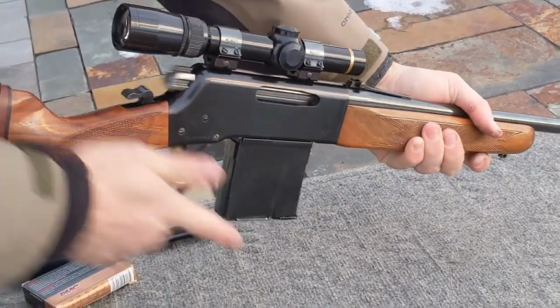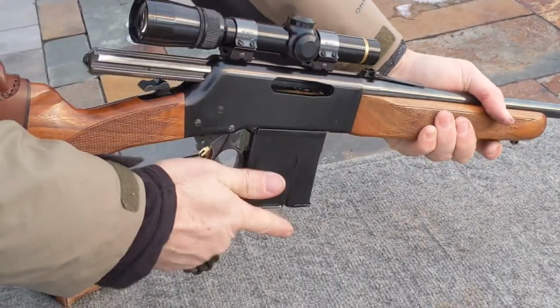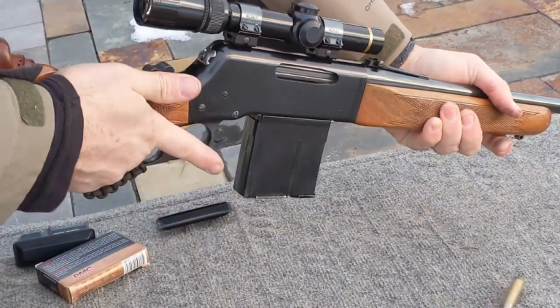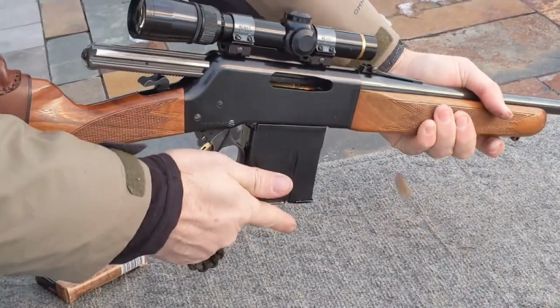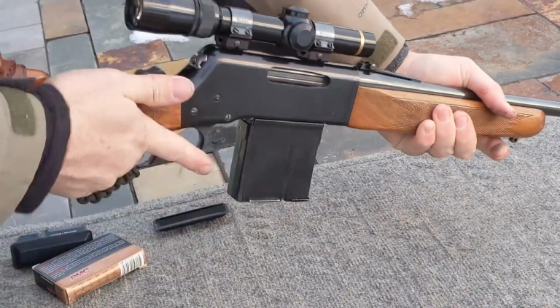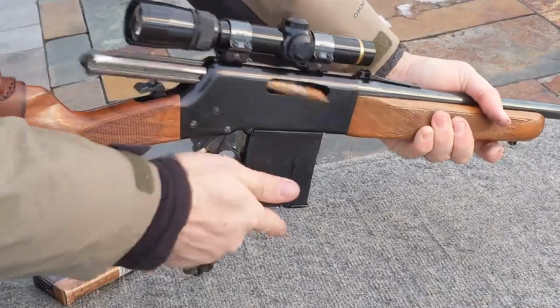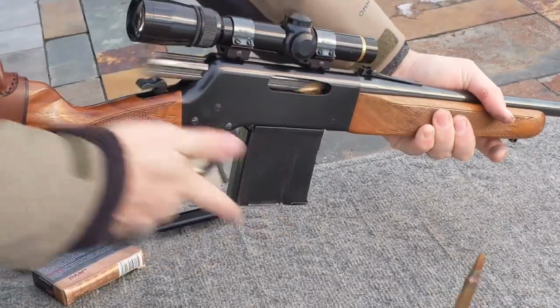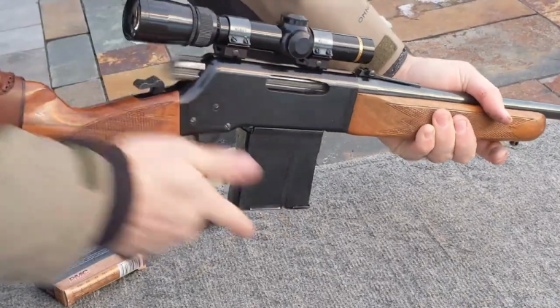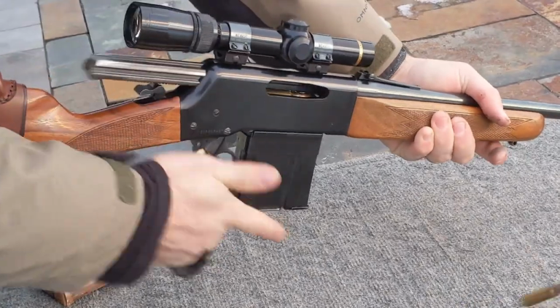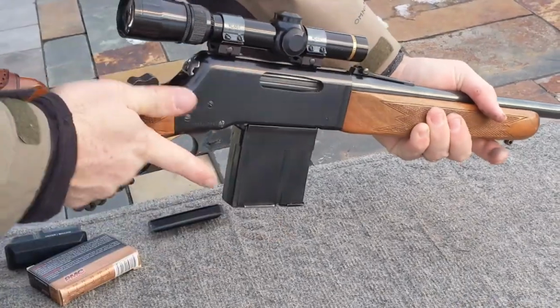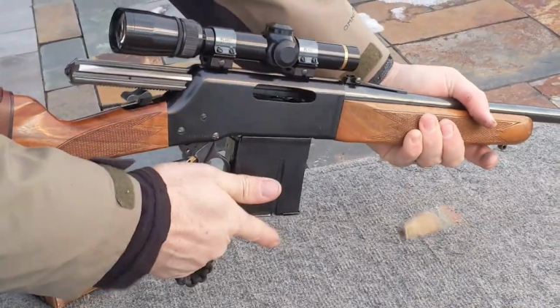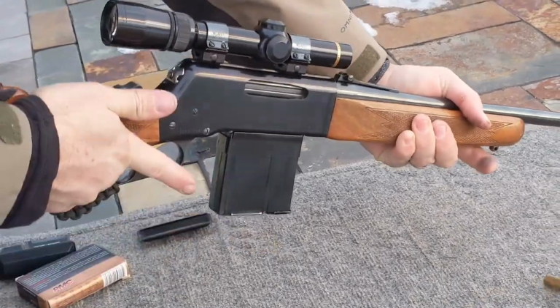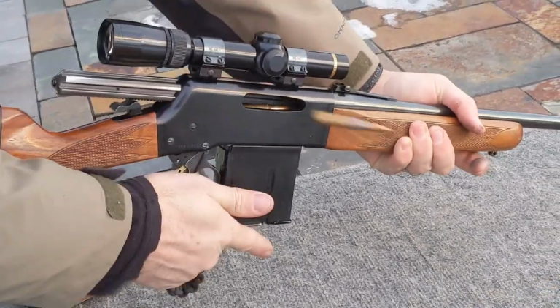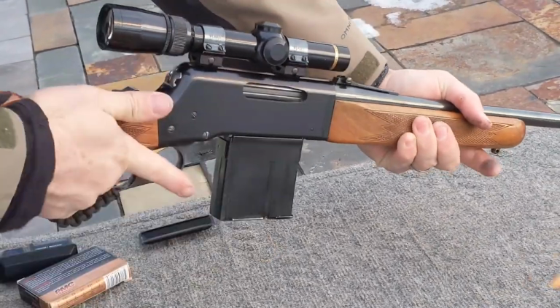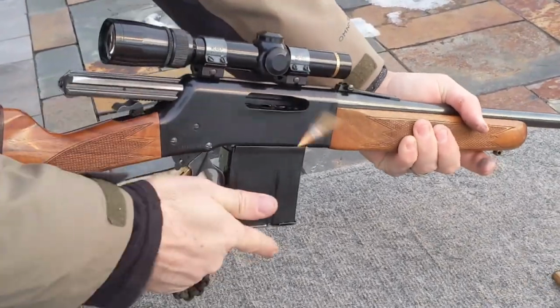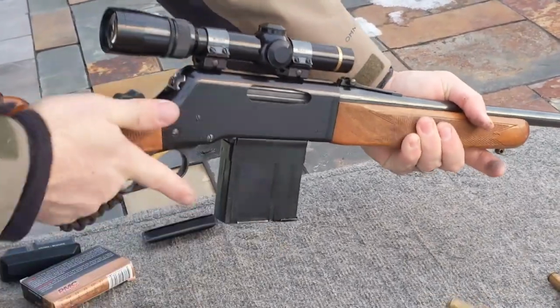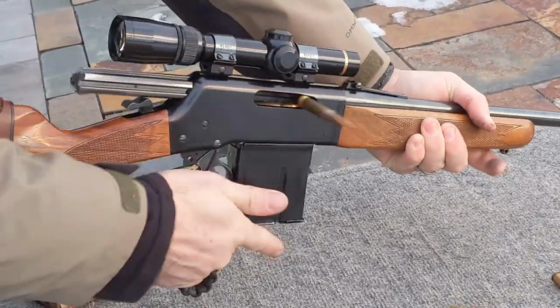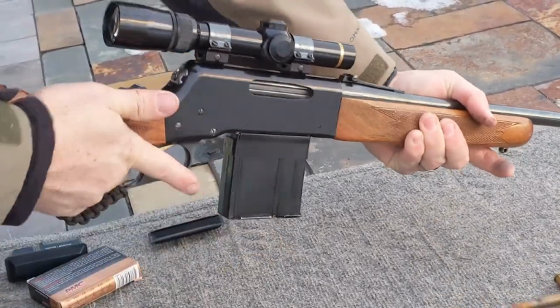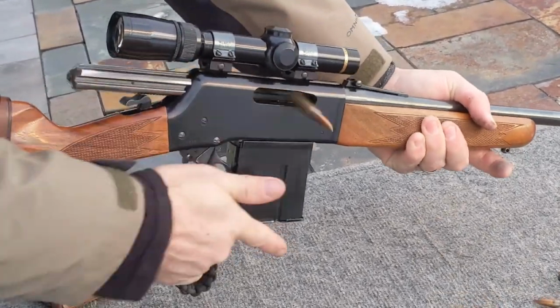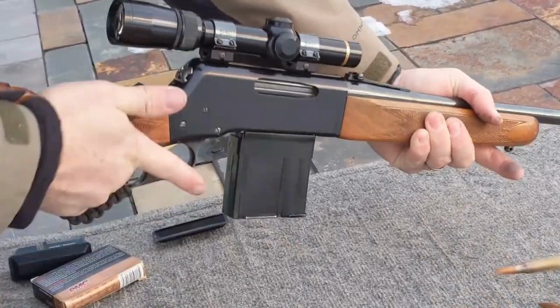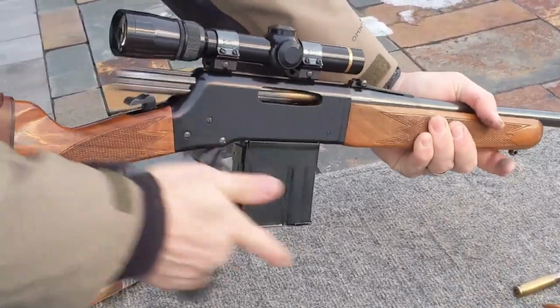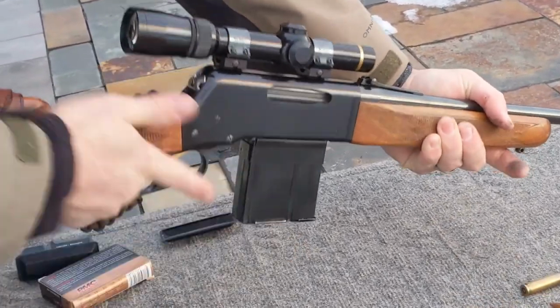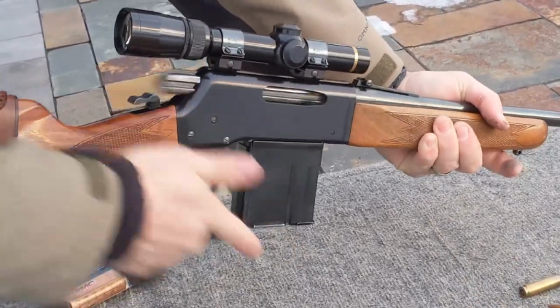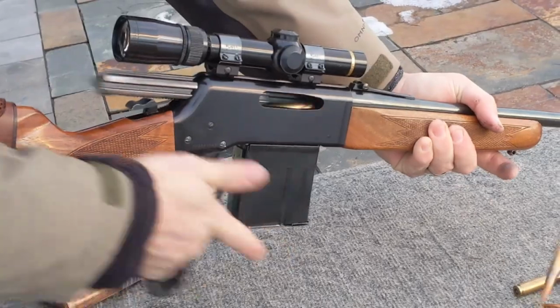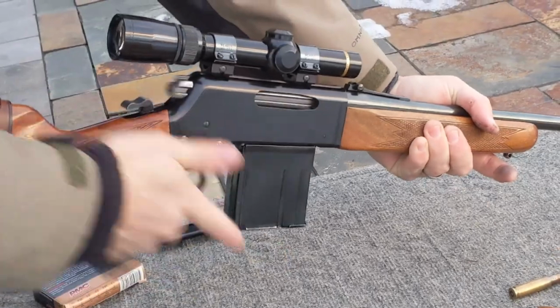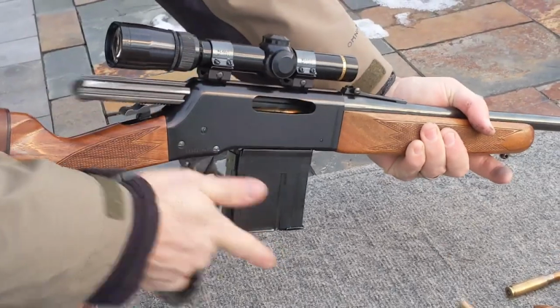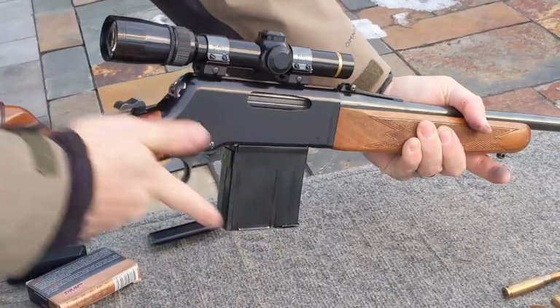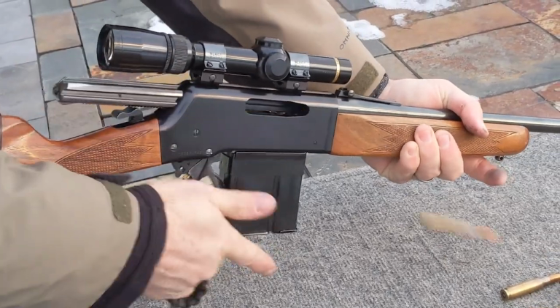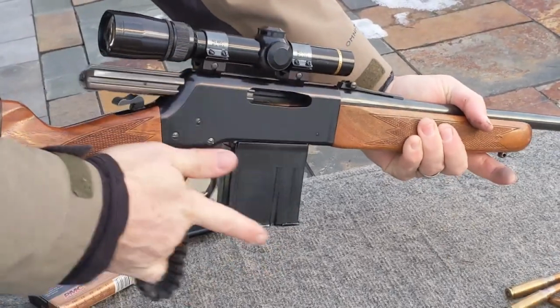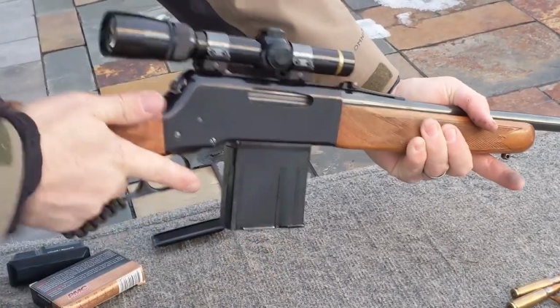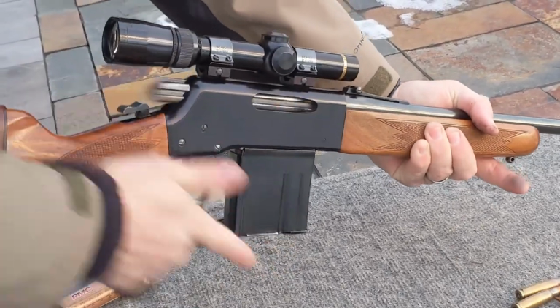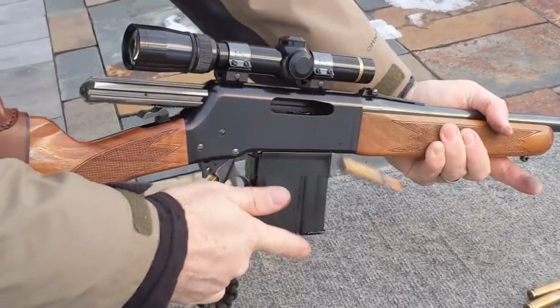One, two, three, four, five, six, seven, eight, nine, ten, eleven, twelve, thirteen, fourteen.